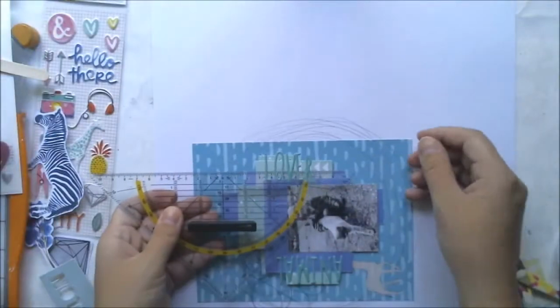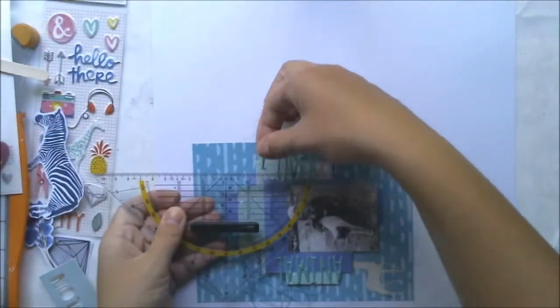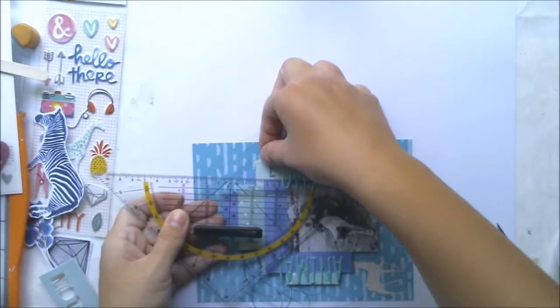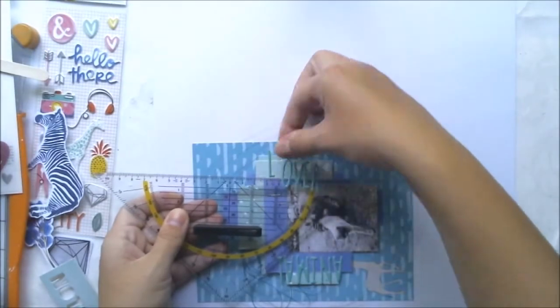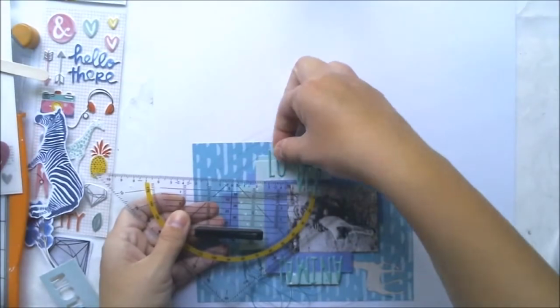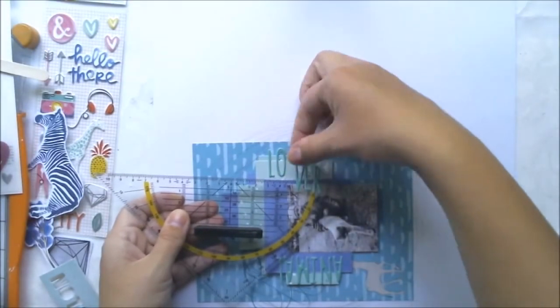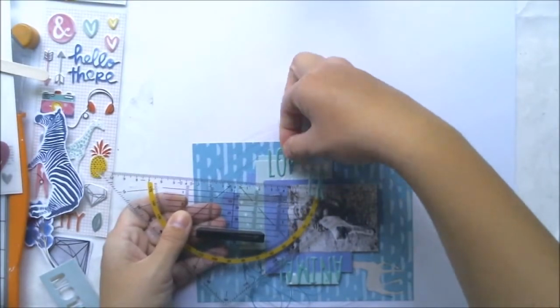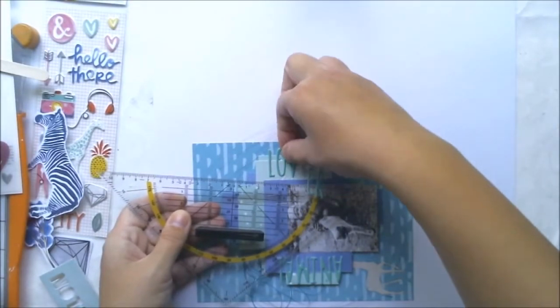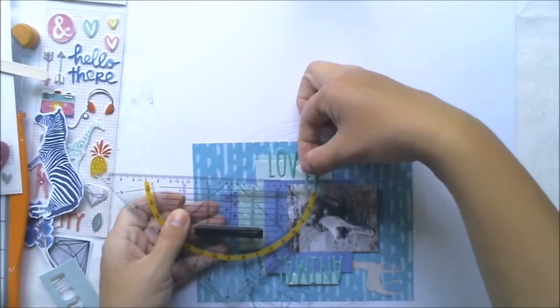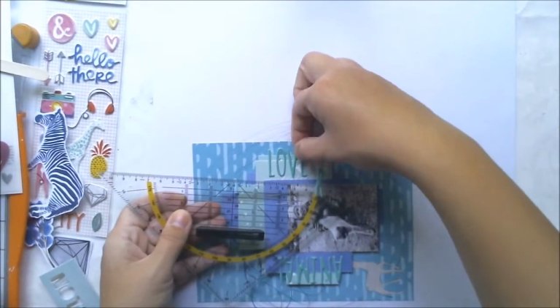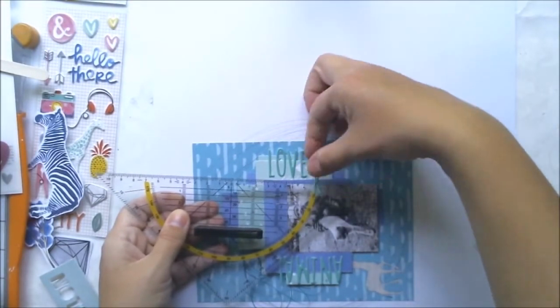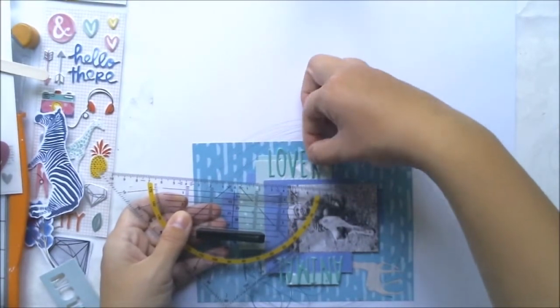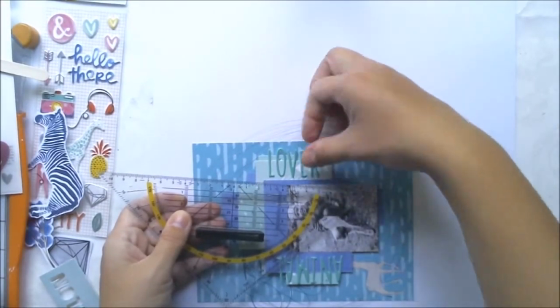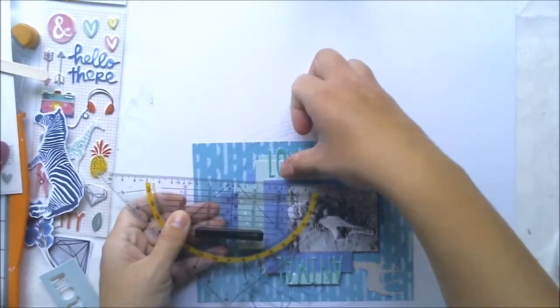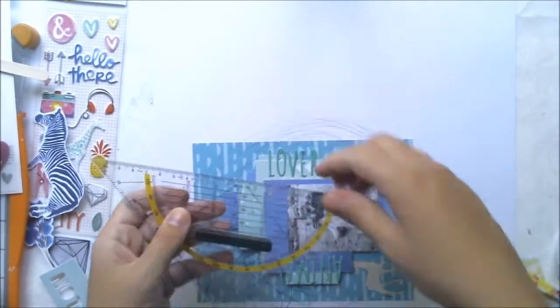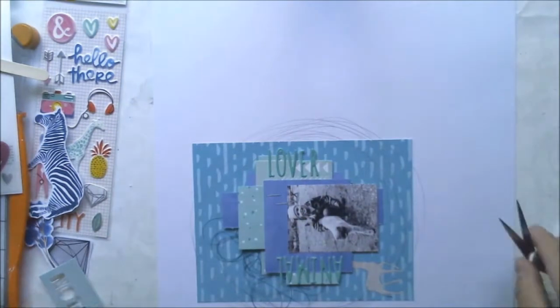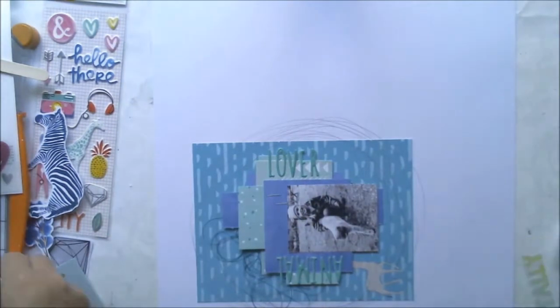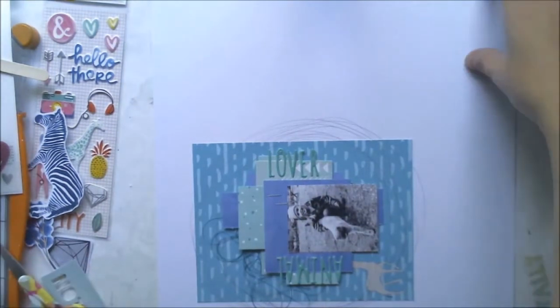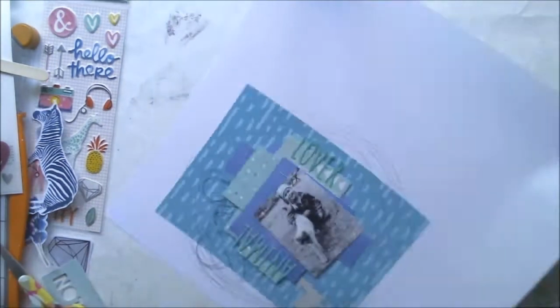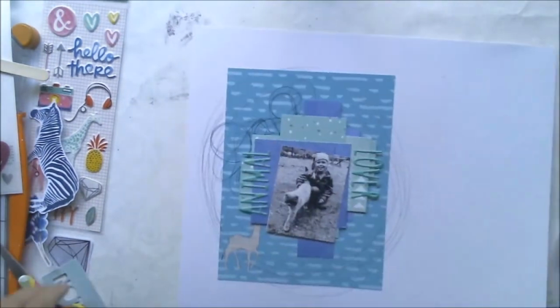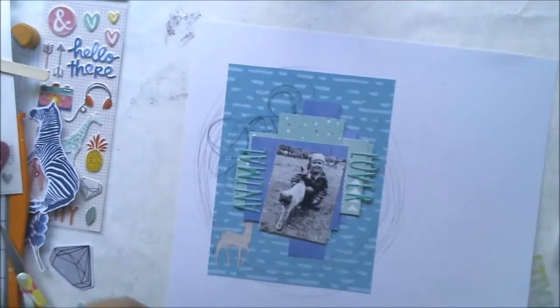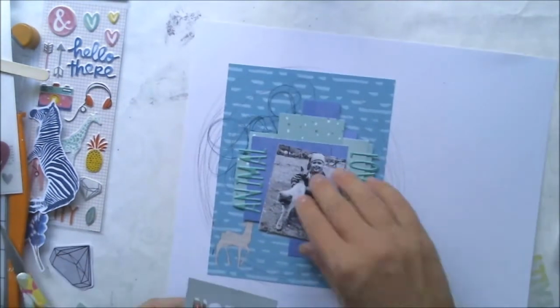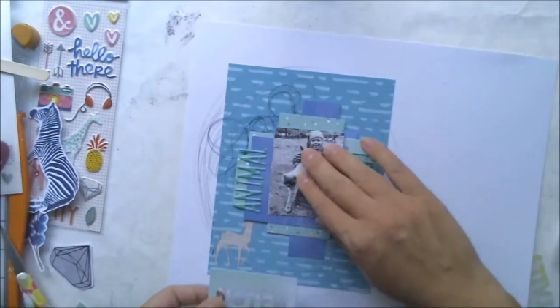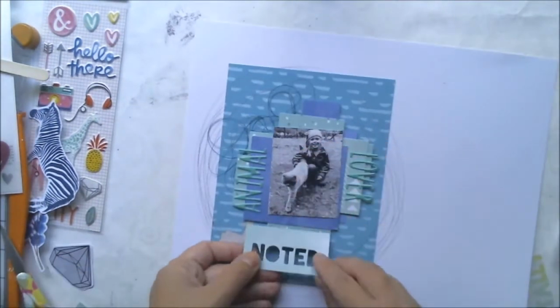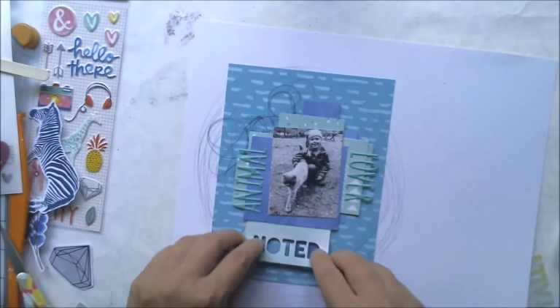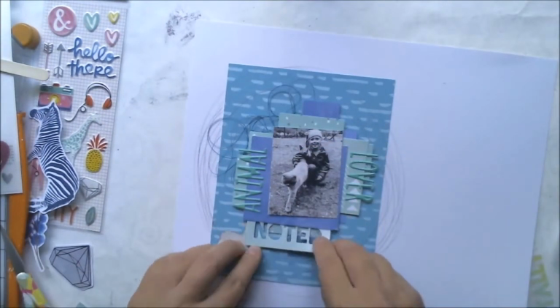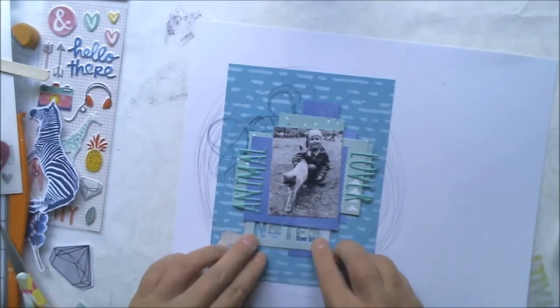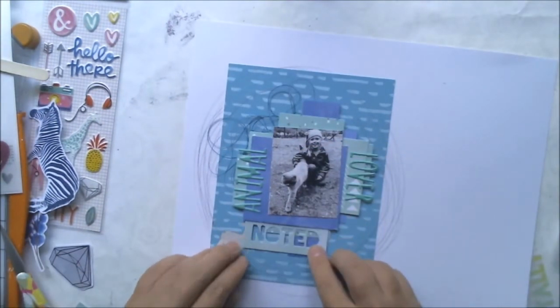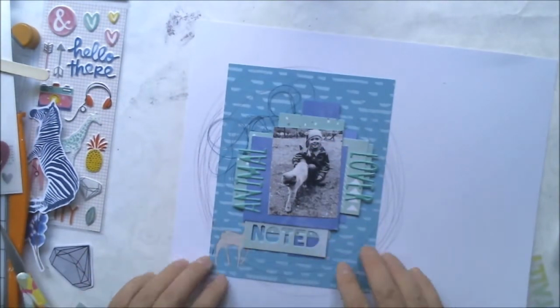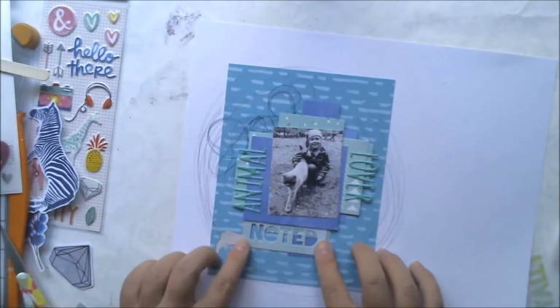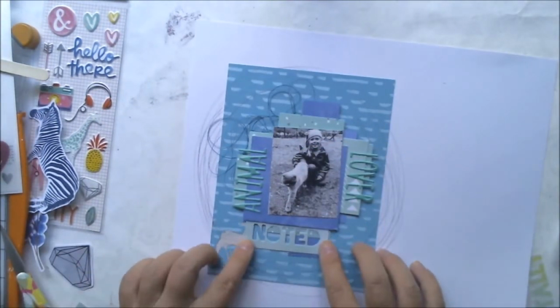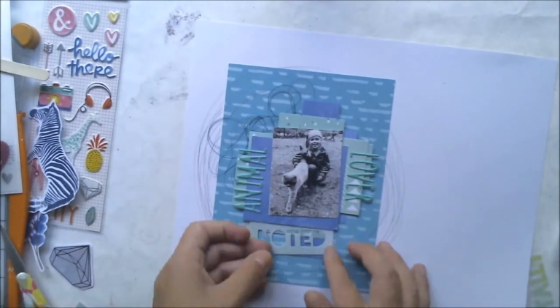I'm adding these colors that are not too visible. I don't want them to be jumping out from the page.